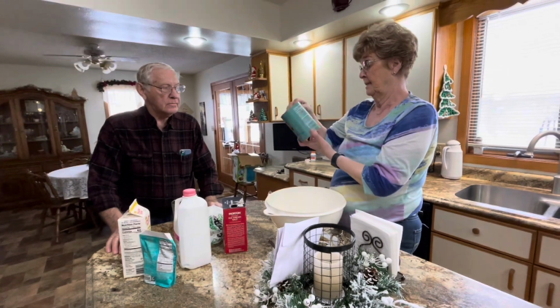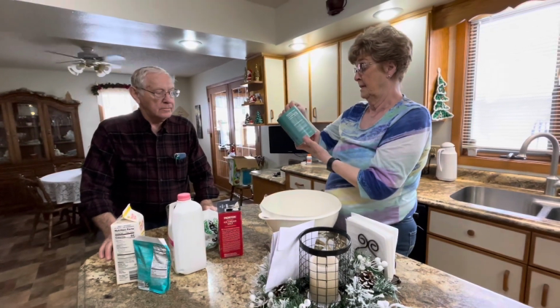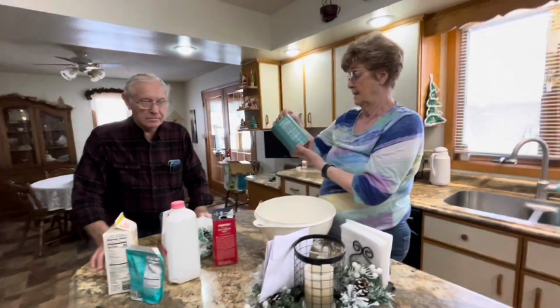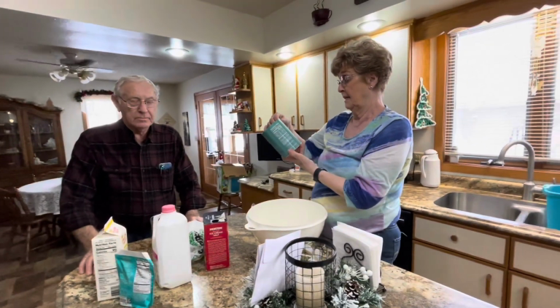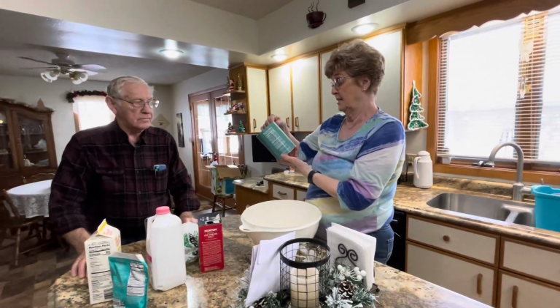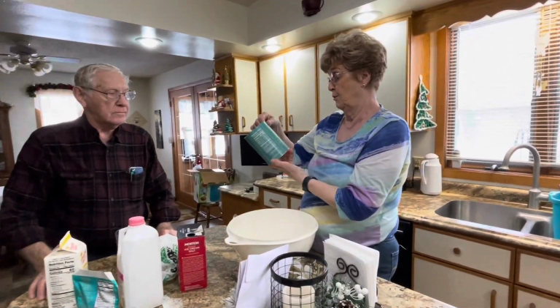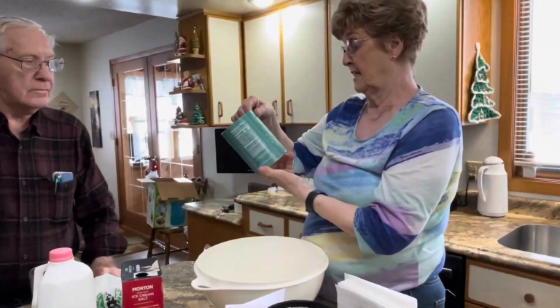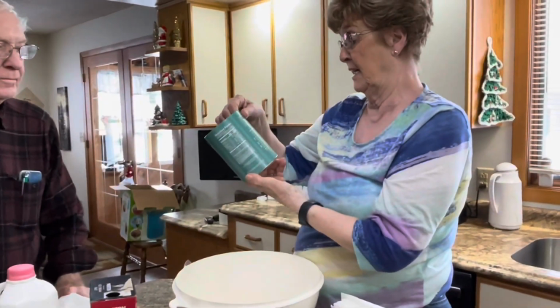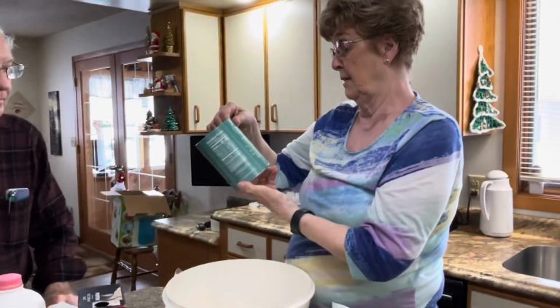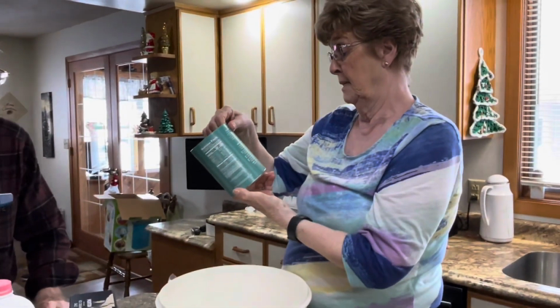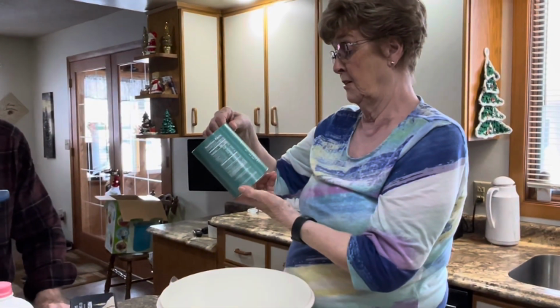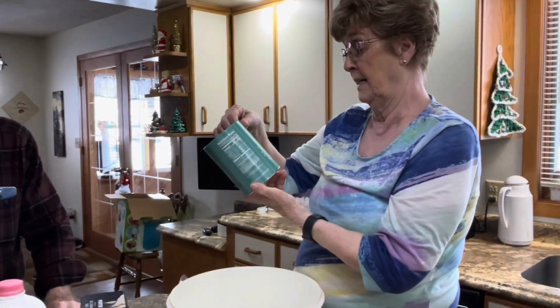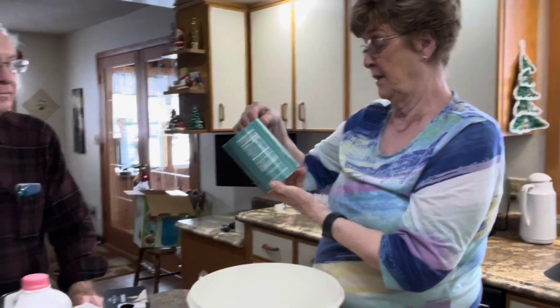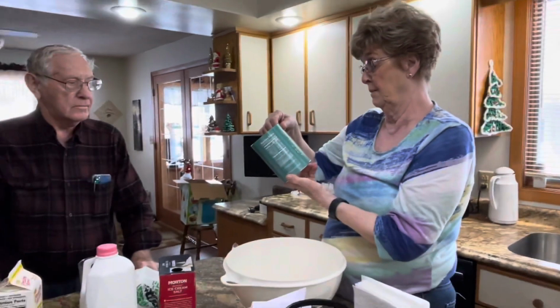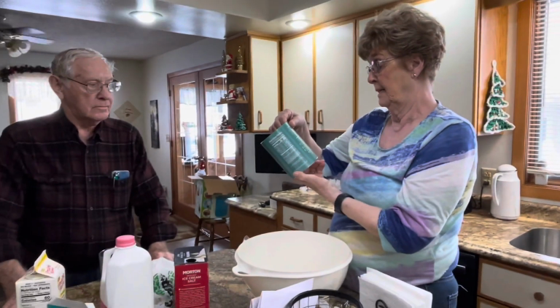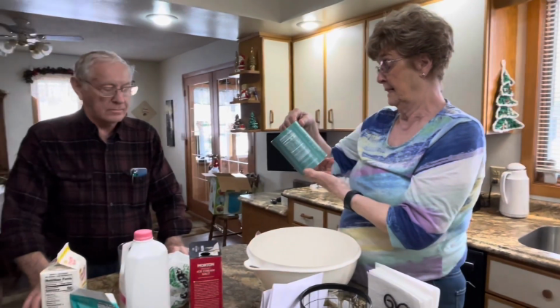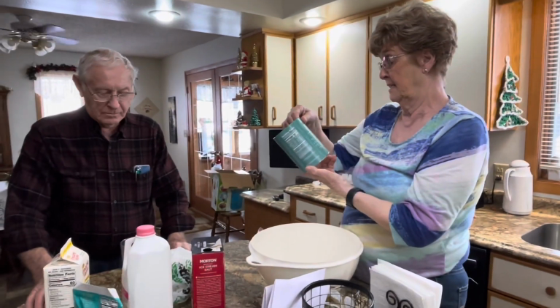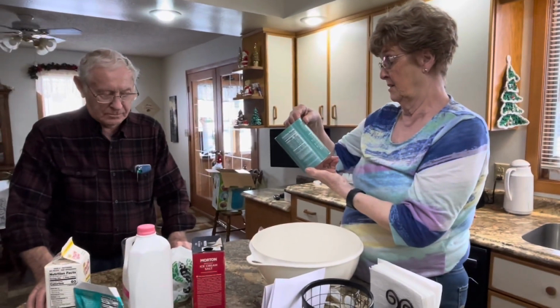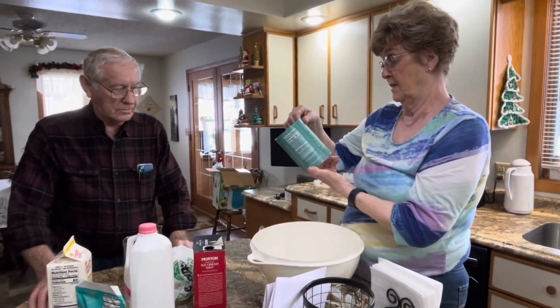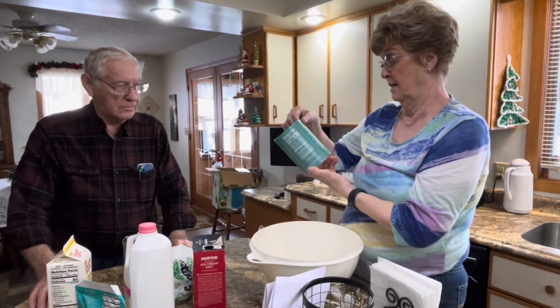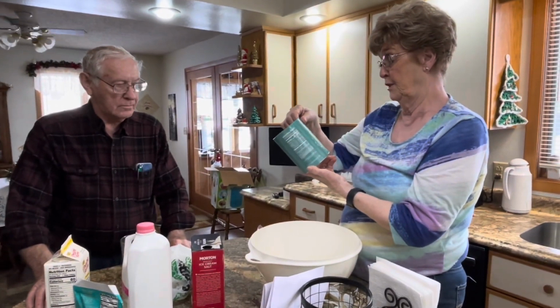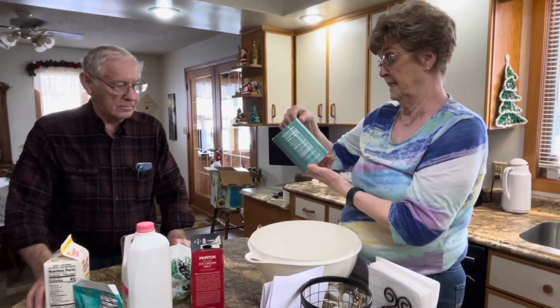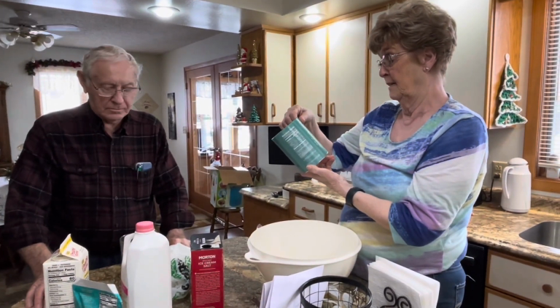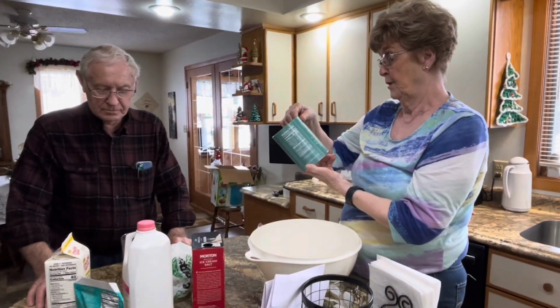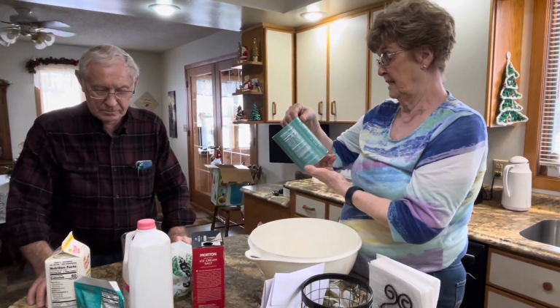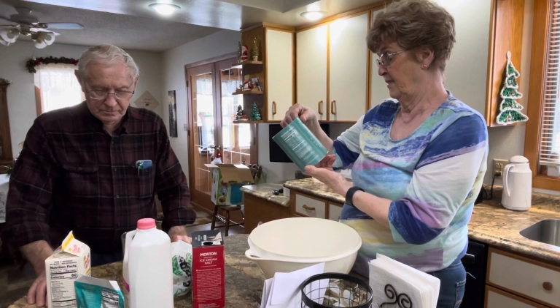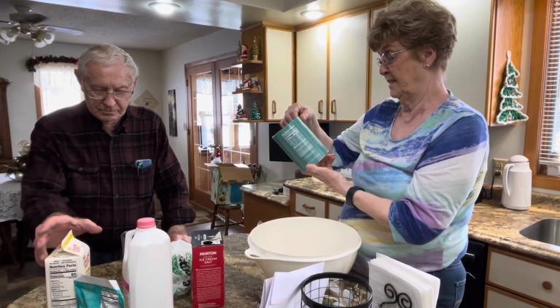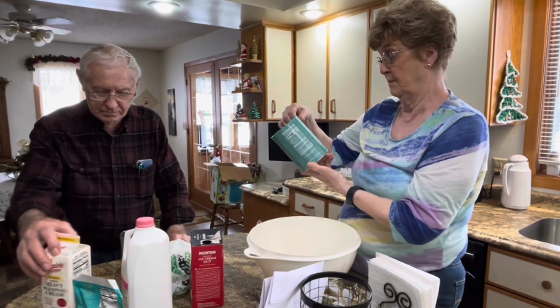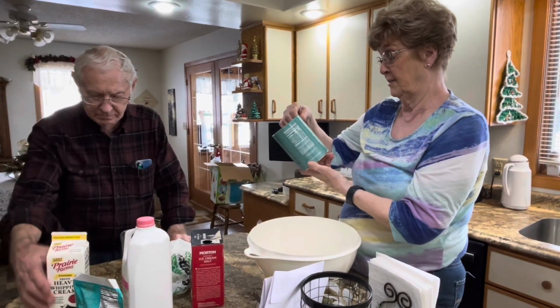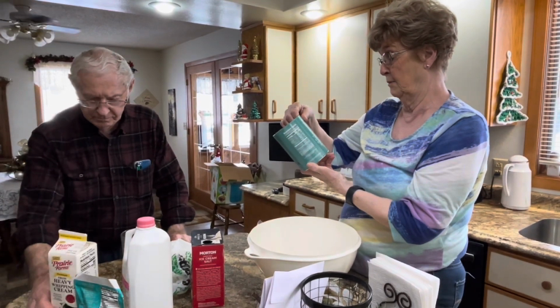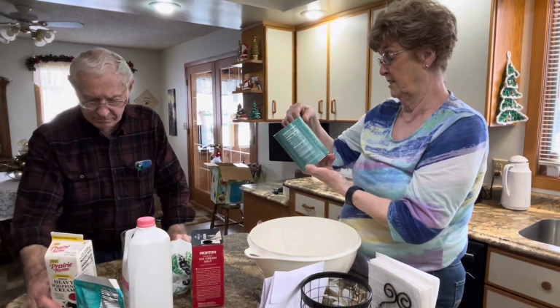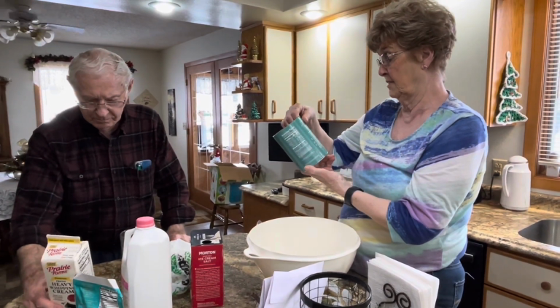In a large bowl, whisk together ice cream starter and heavy cream until dissolved, about two minutes. Then whisk in half and half until combined, and transfer the mixture to the ice cream maker.